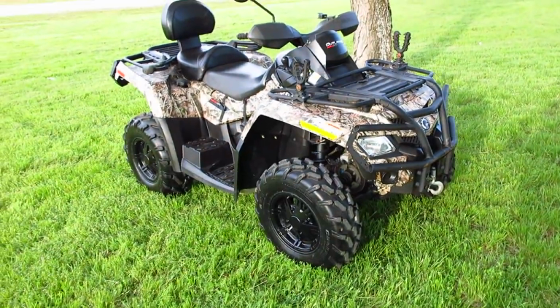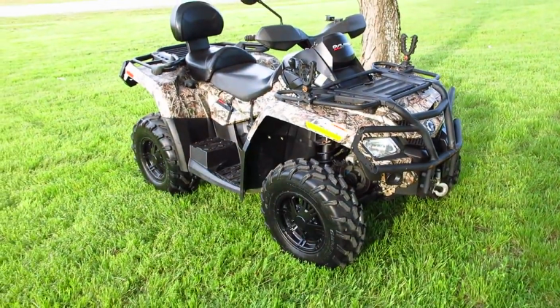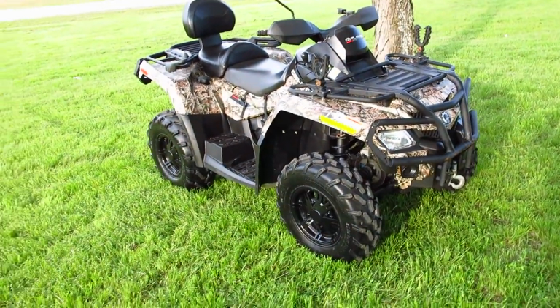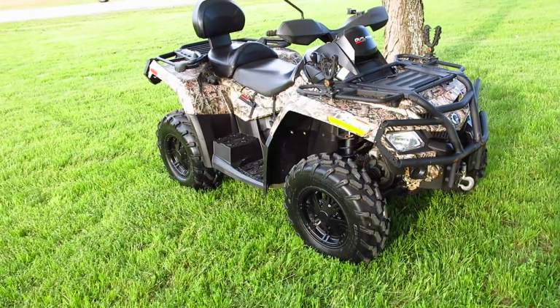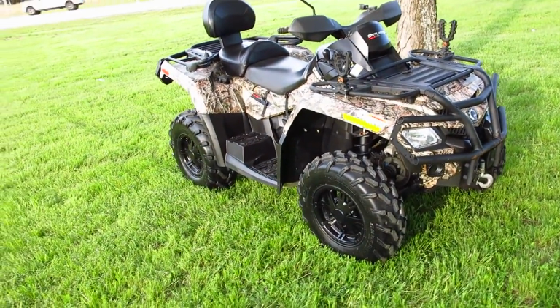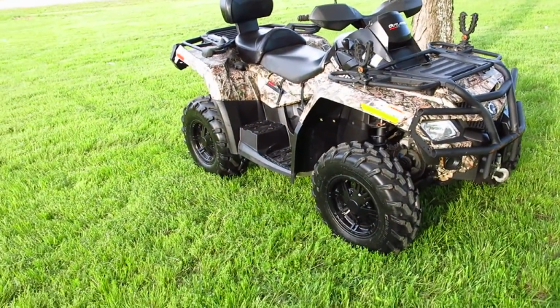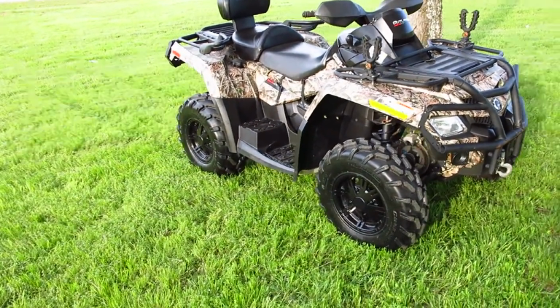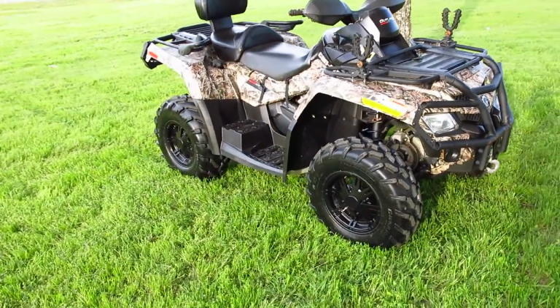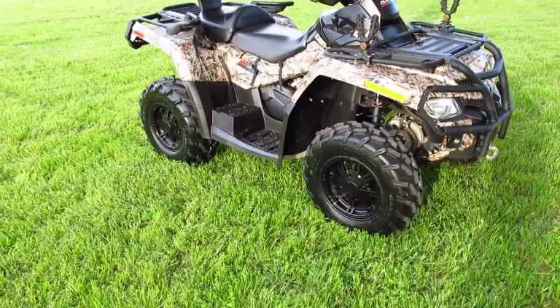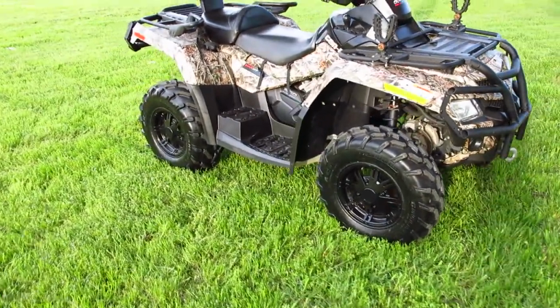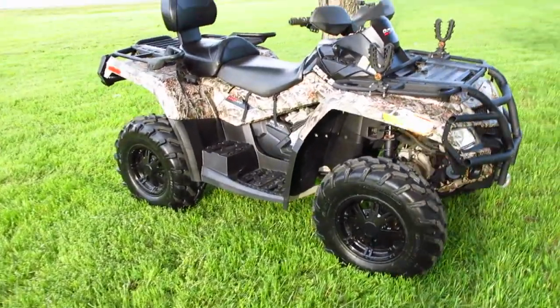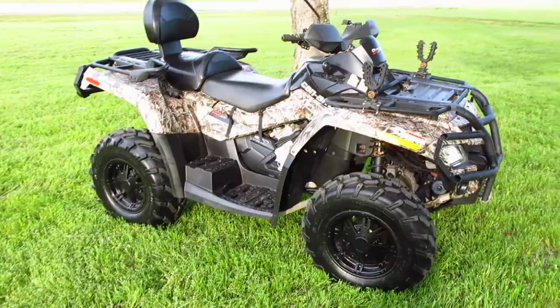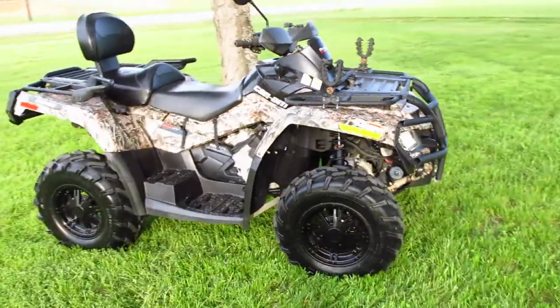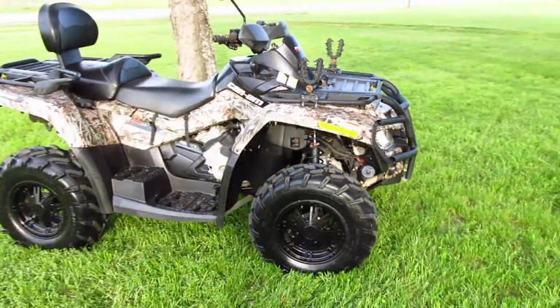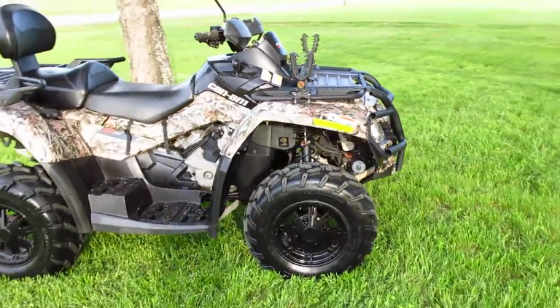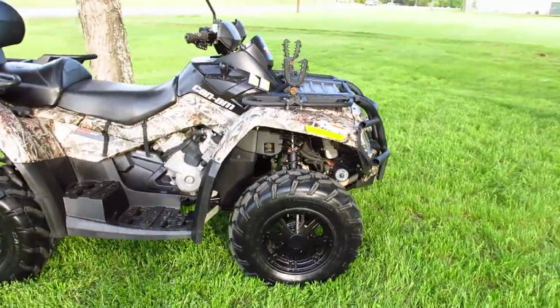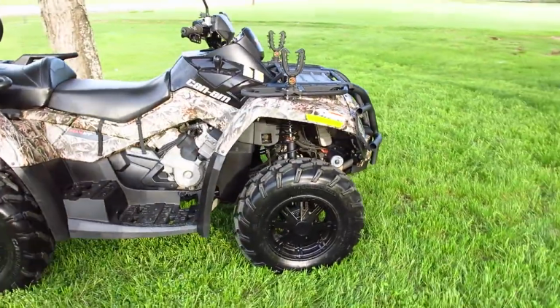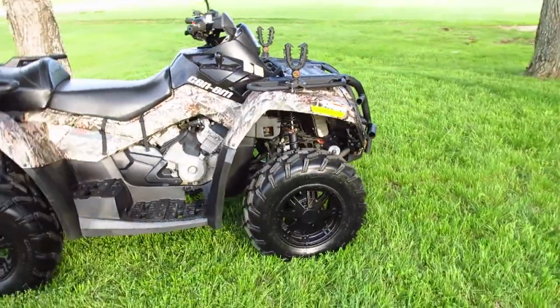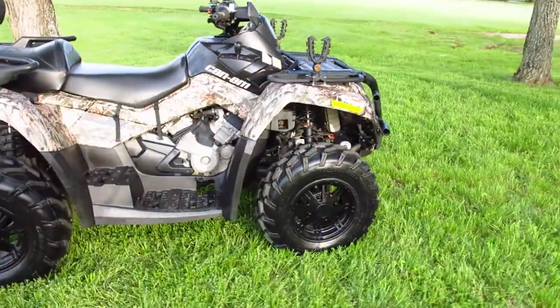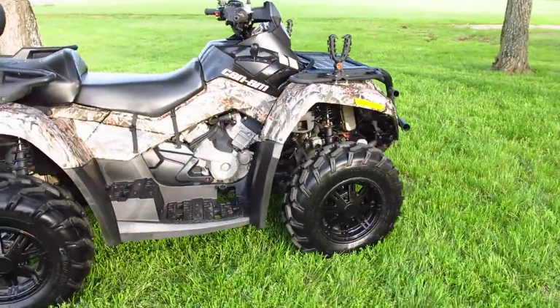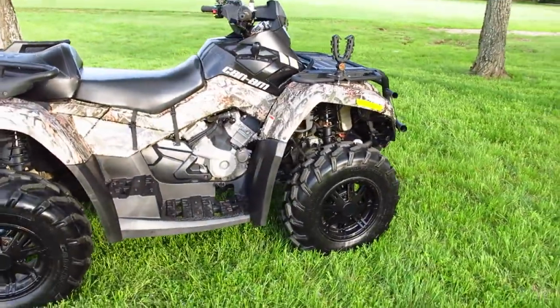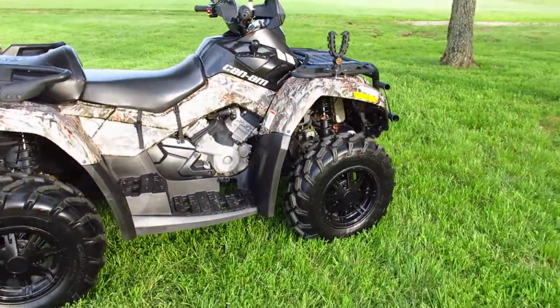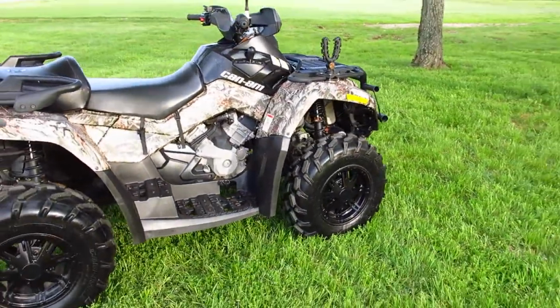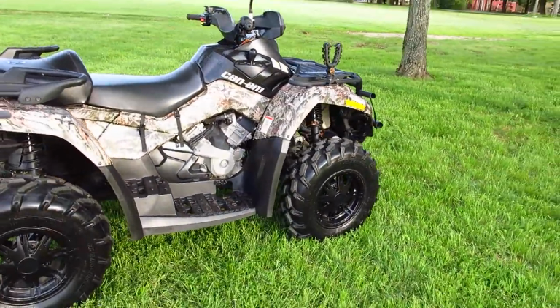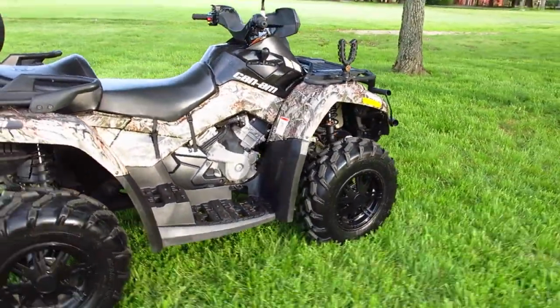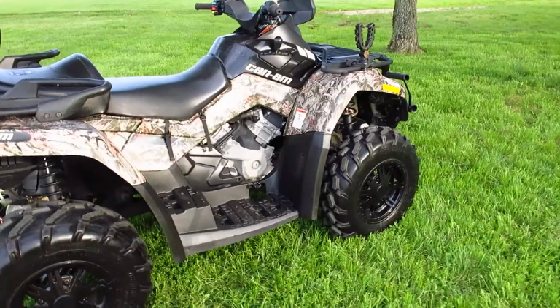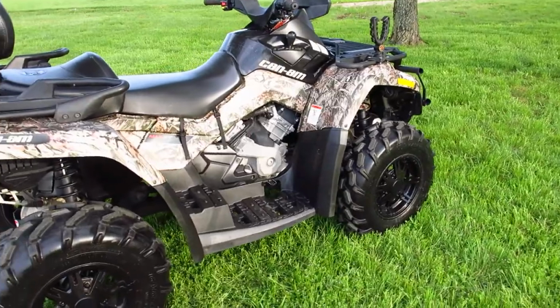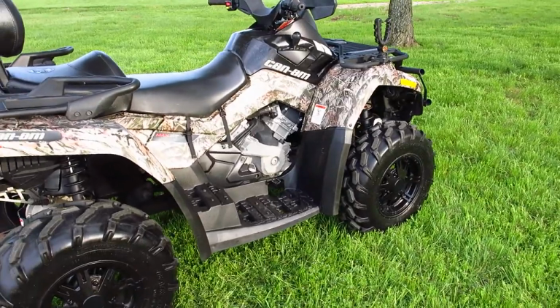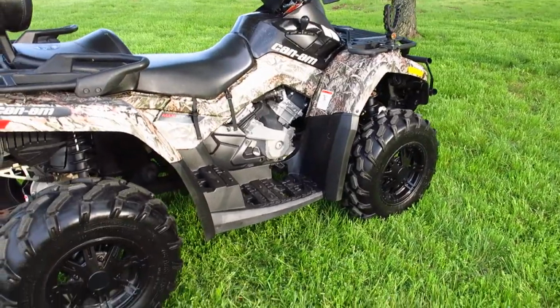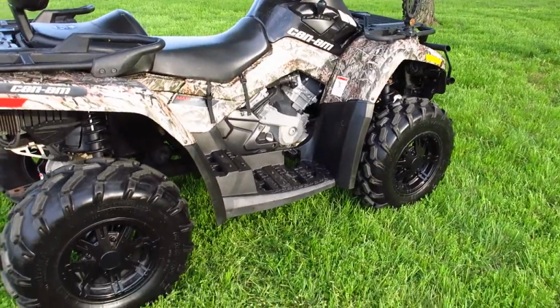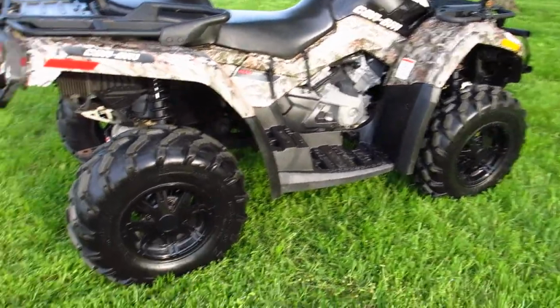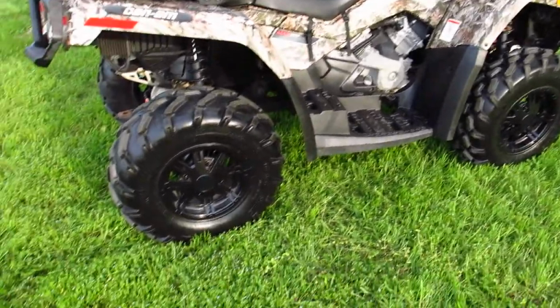Hey folks, Bronco Bob here with Texas Best Used Motorcycles. Here today to show you a nice little Can-Am. This is a 500 V-twin Max — it's called the XT, the camo edition.